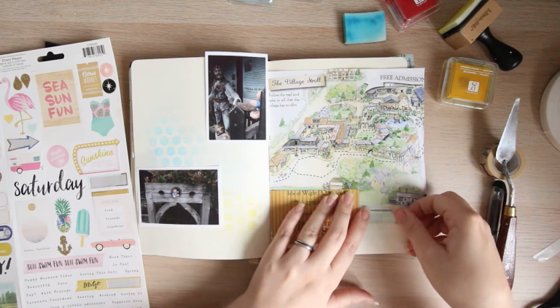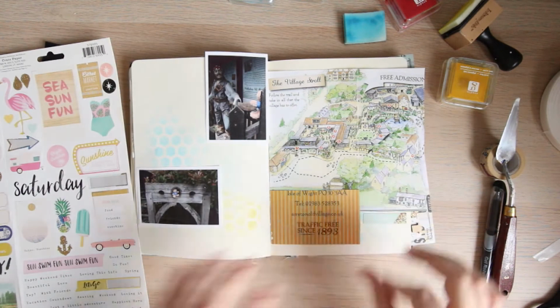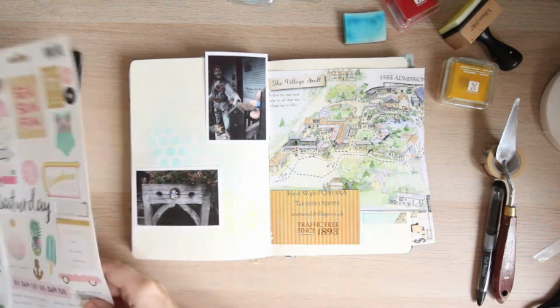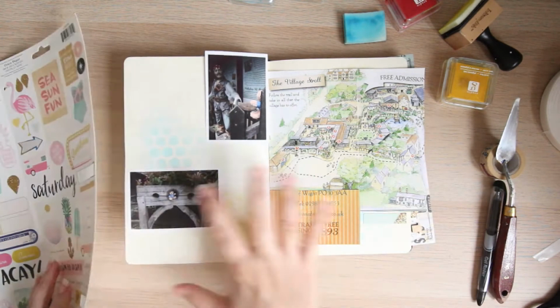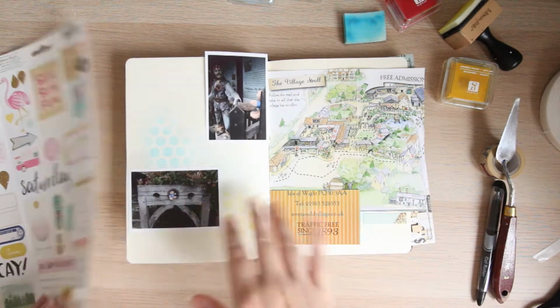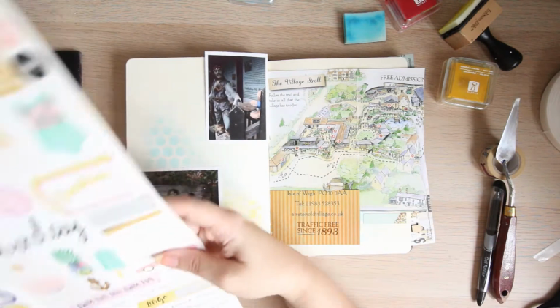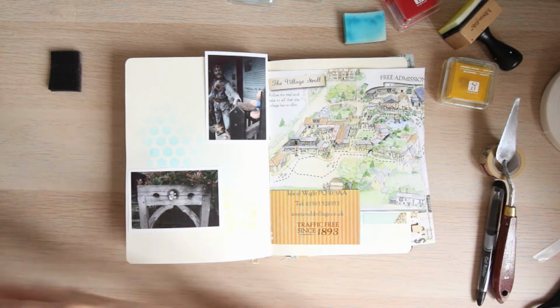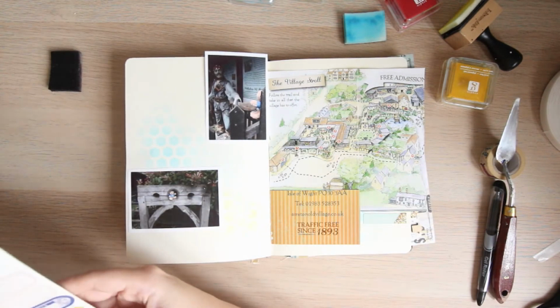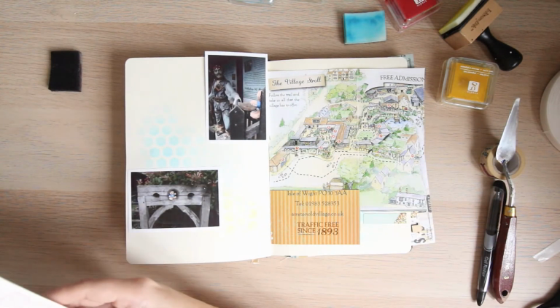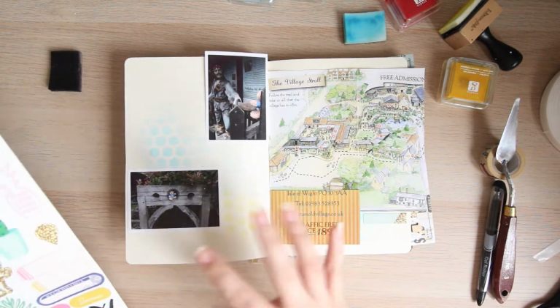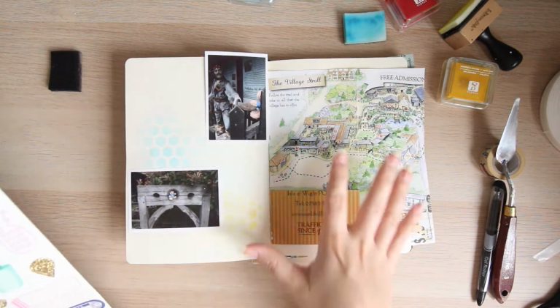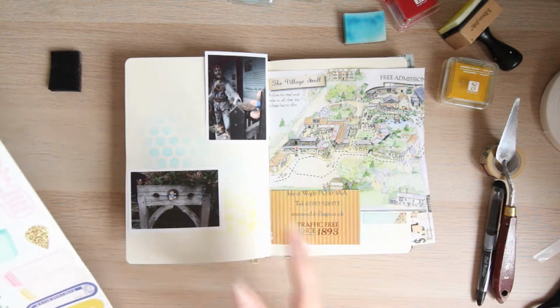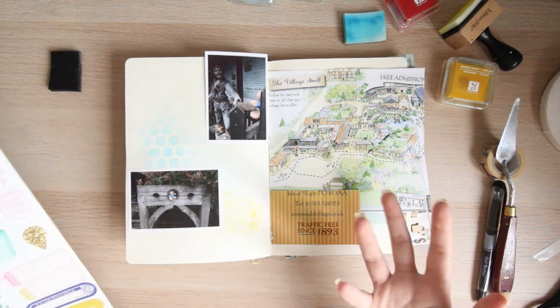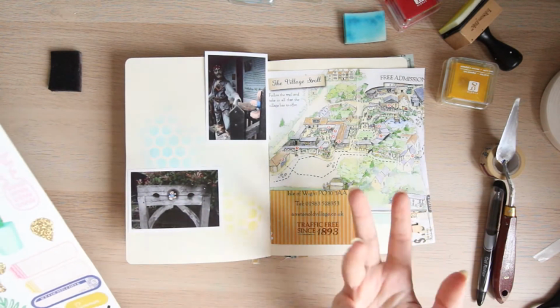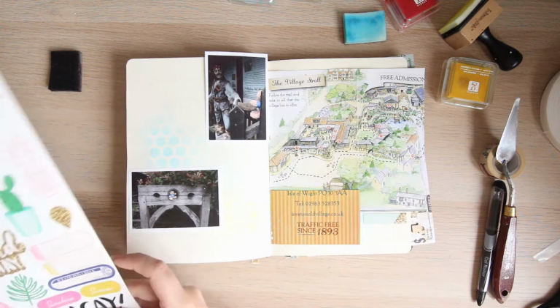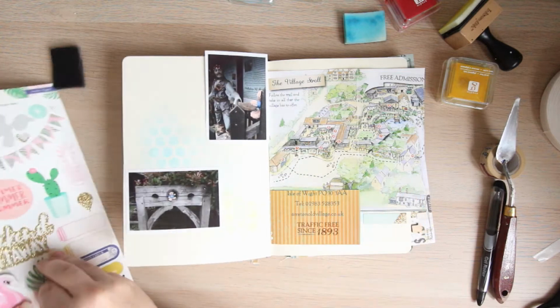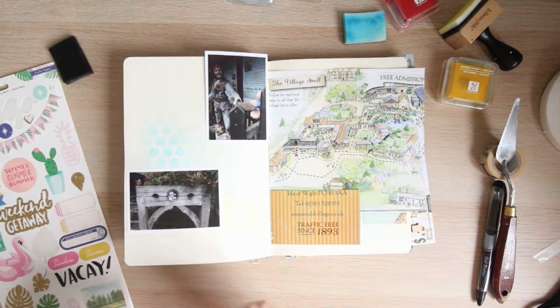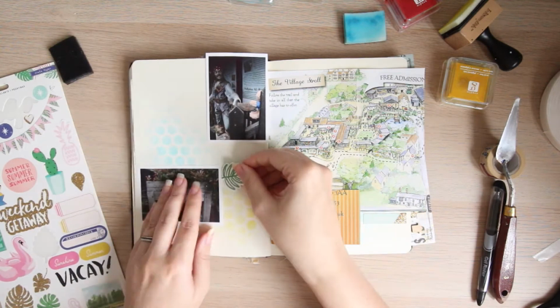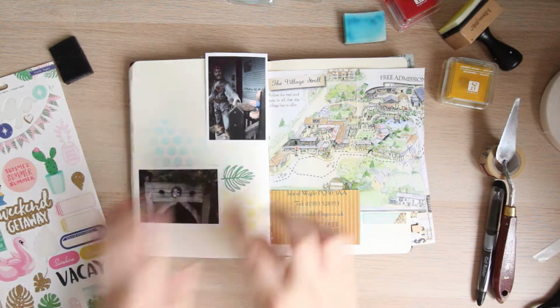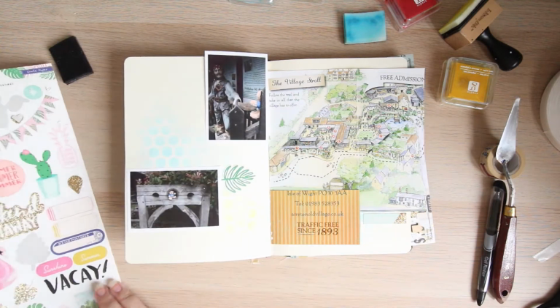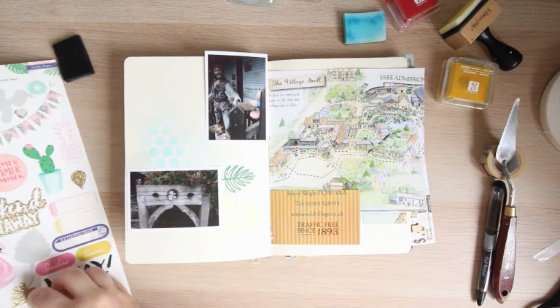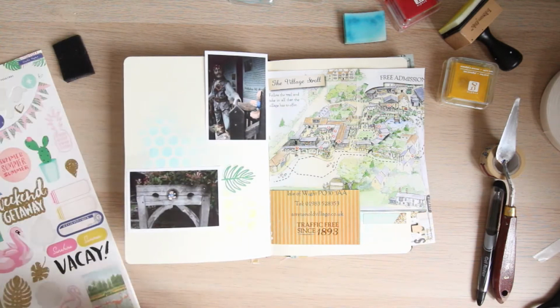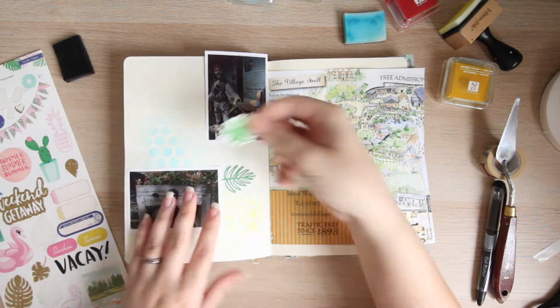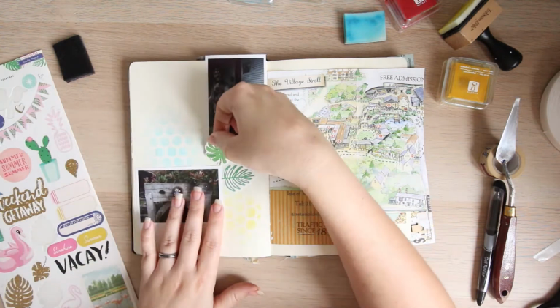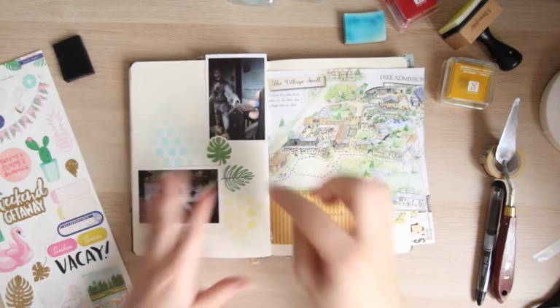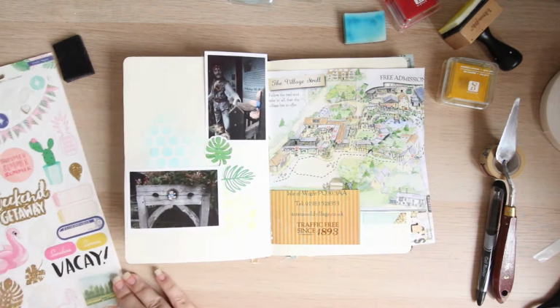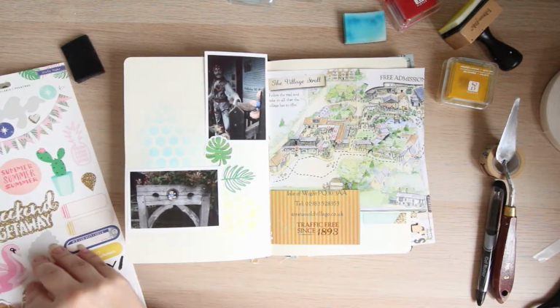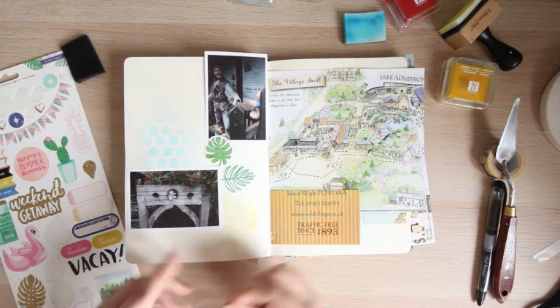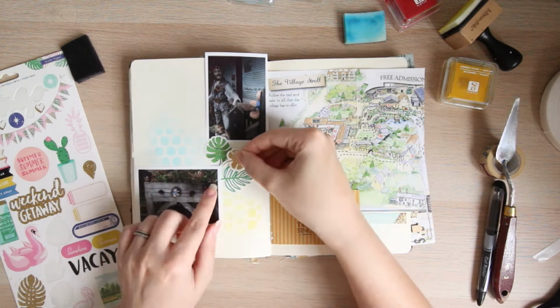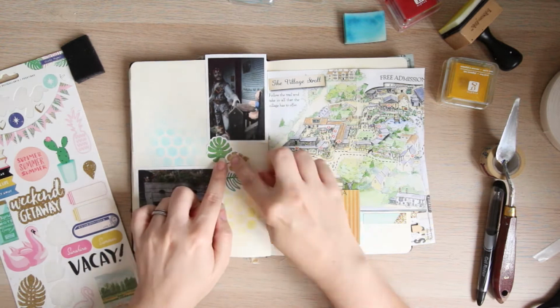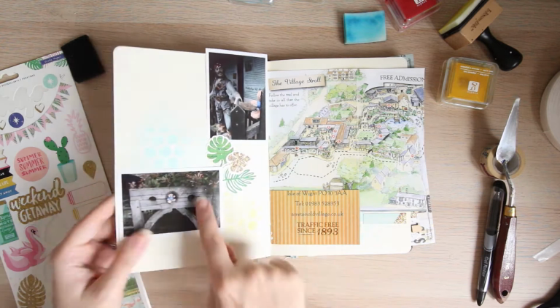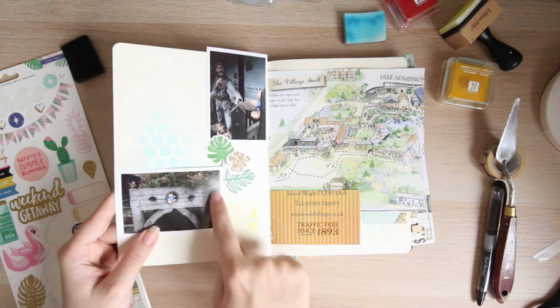So the first thing I like to do is go through and add all my pictures first. I don't necessarily think too hard about where they're going to go — I just try to stick and plonk them down.